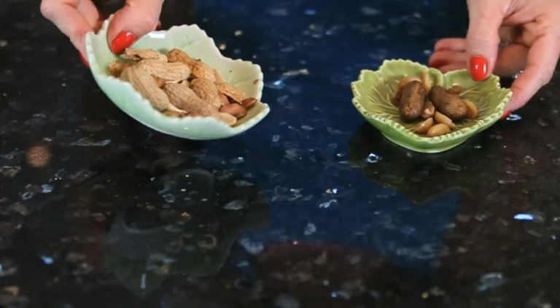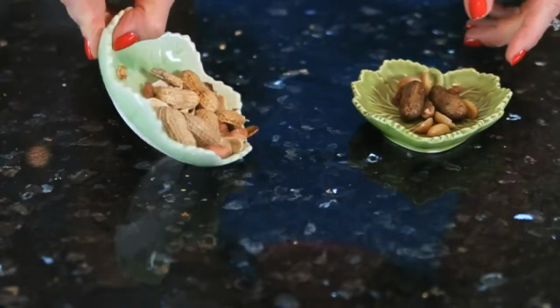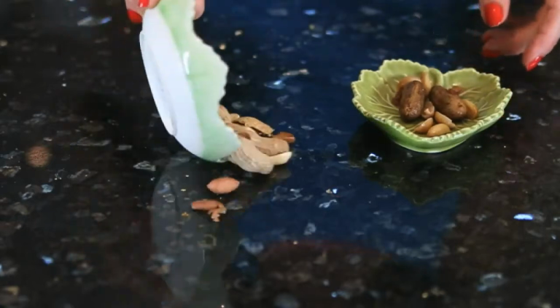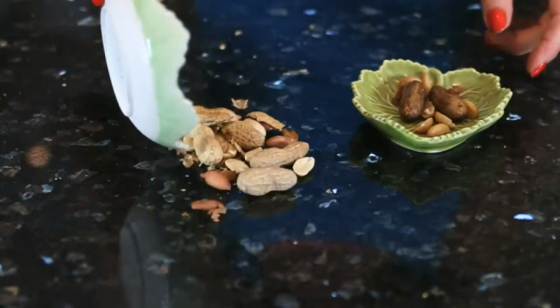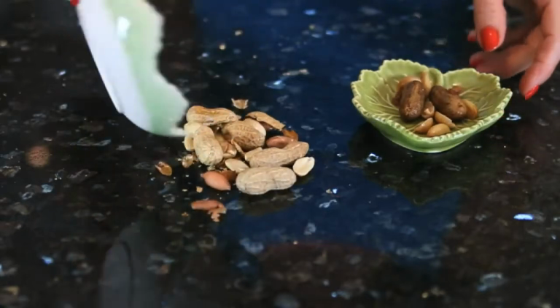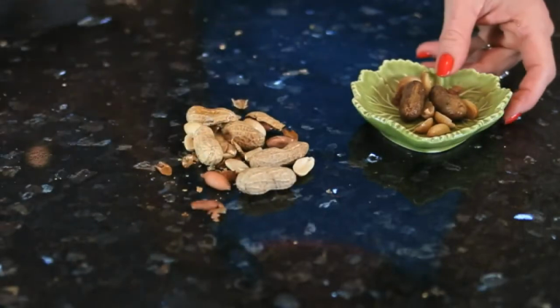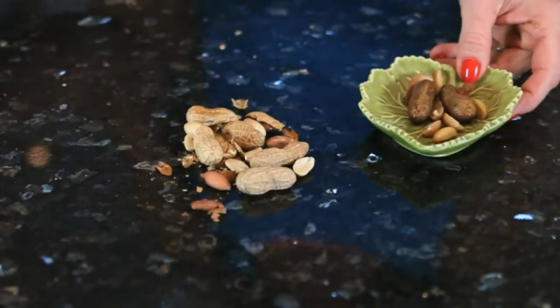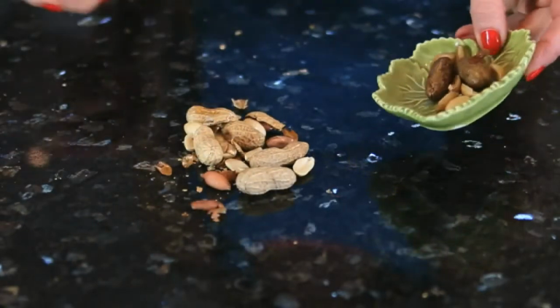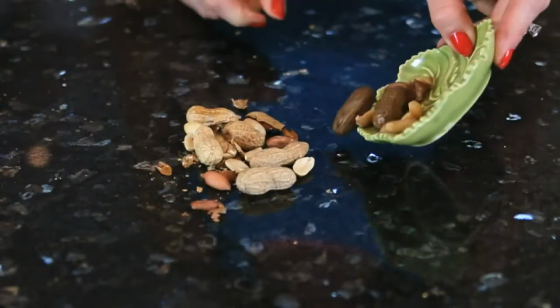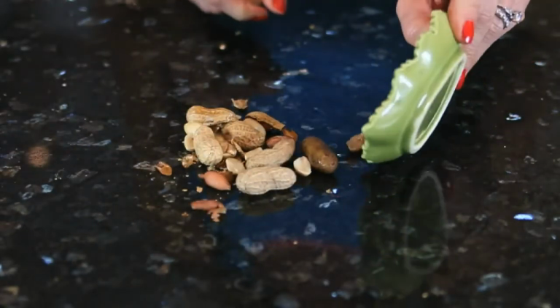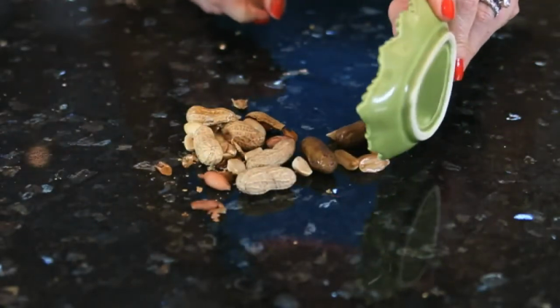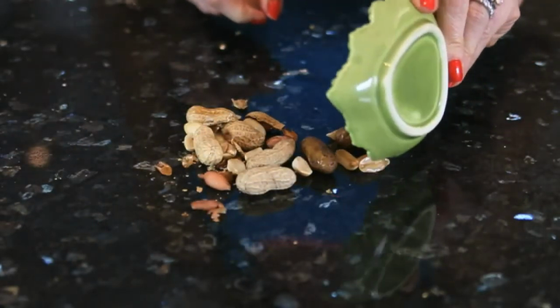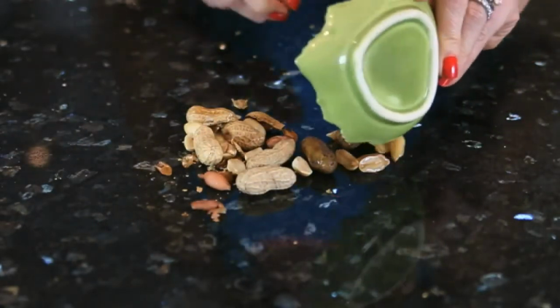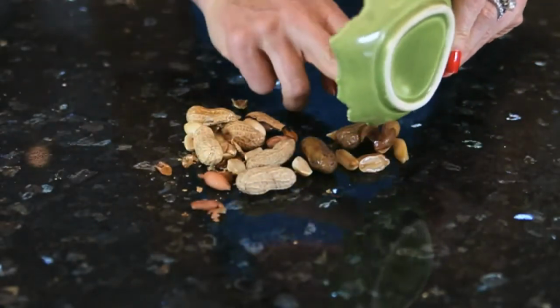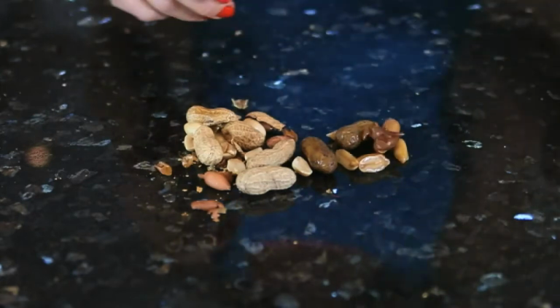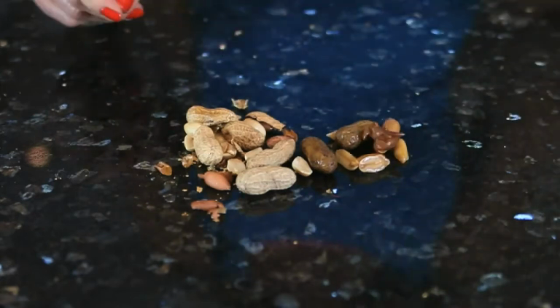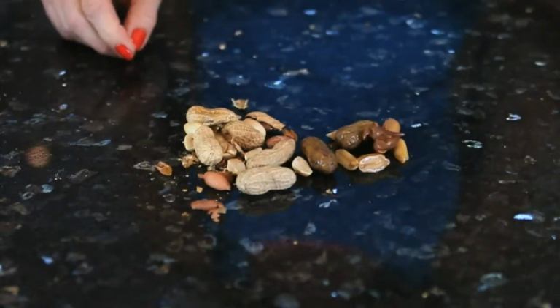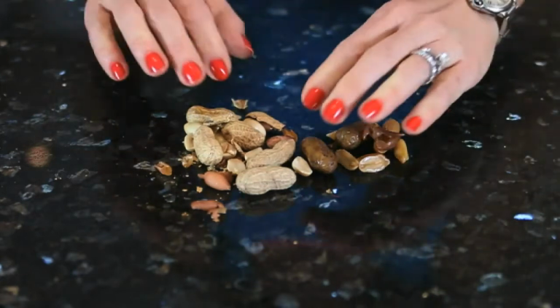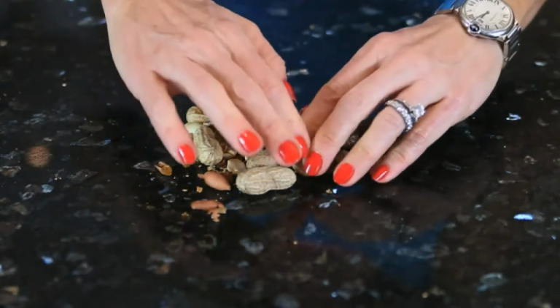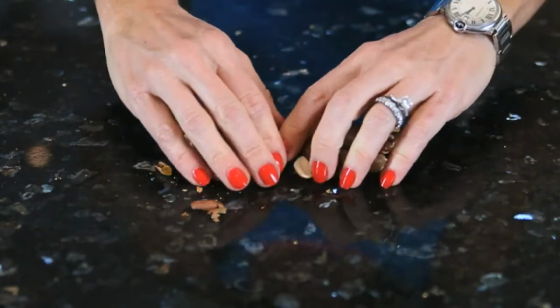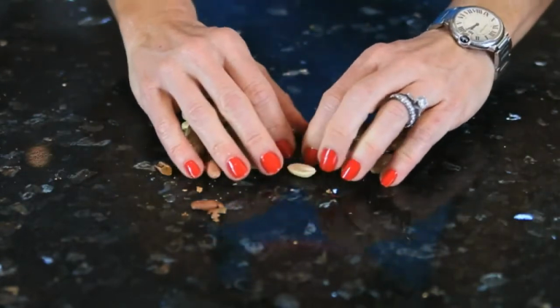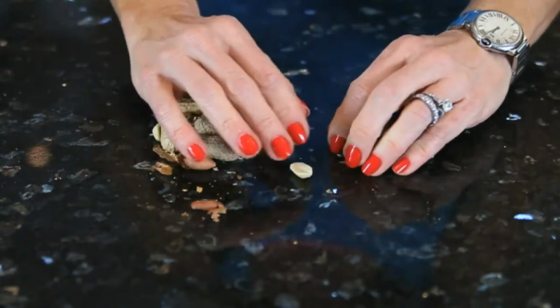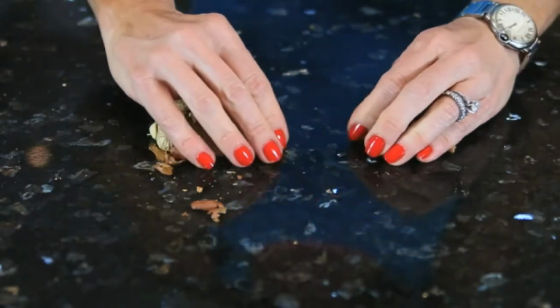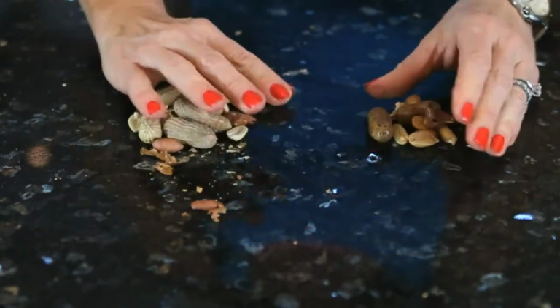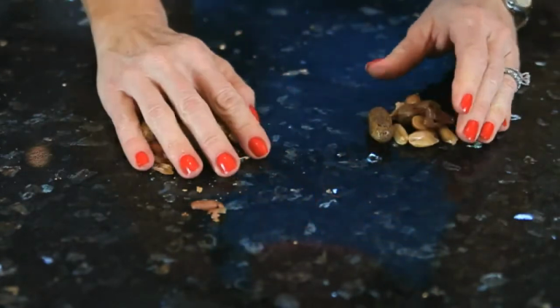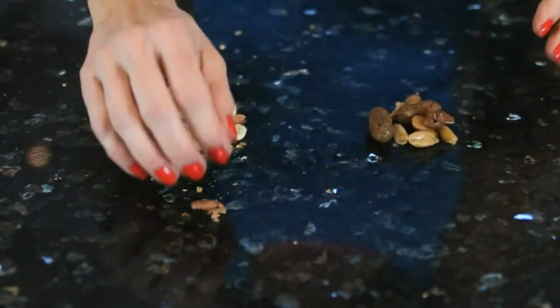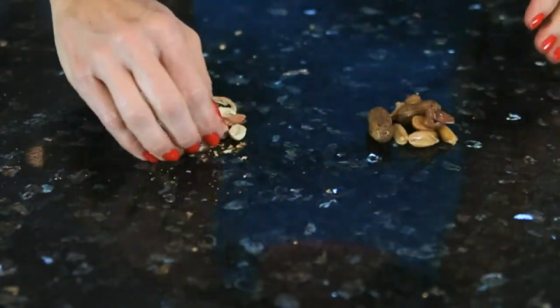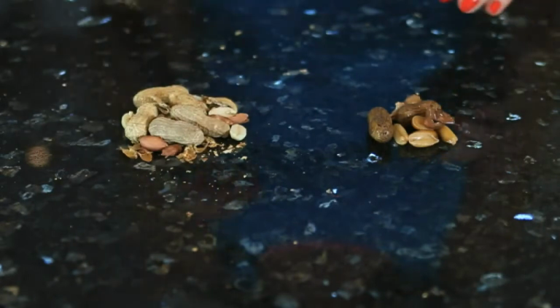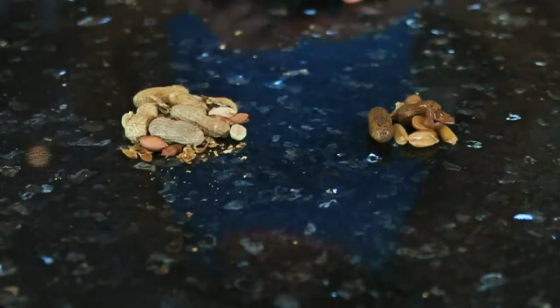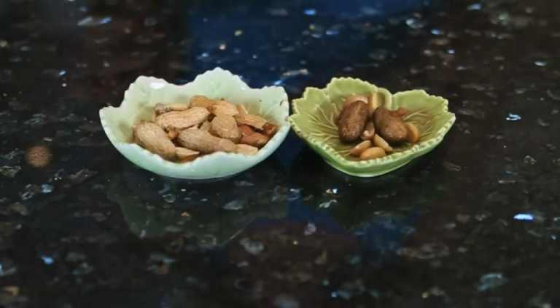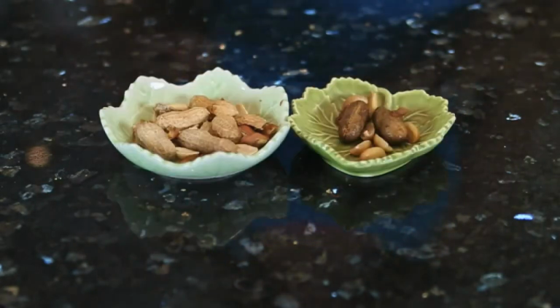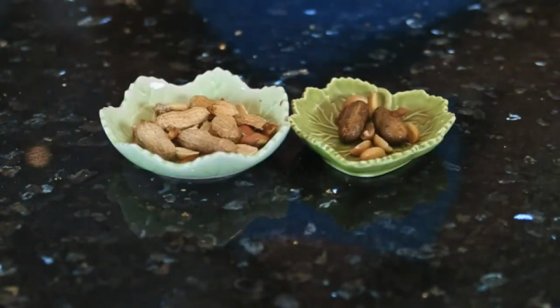Another difference between the two is the fat content. Boiled peanuts have six grams of fat per ounce and dry roasted peanuts have 14 grams of fat per ounce.